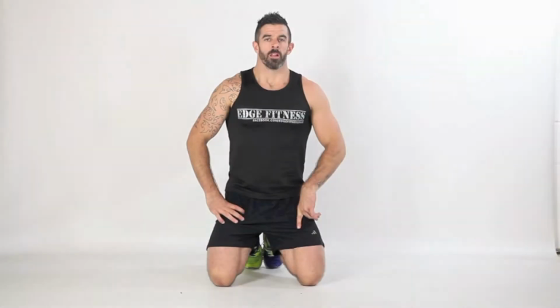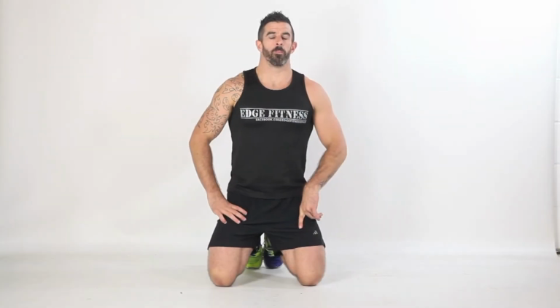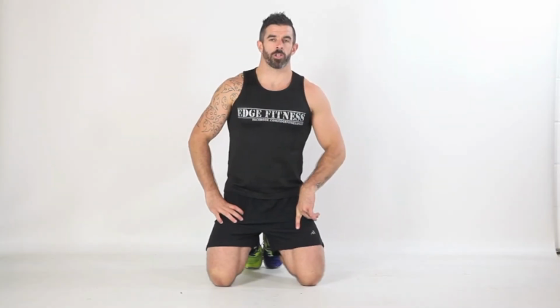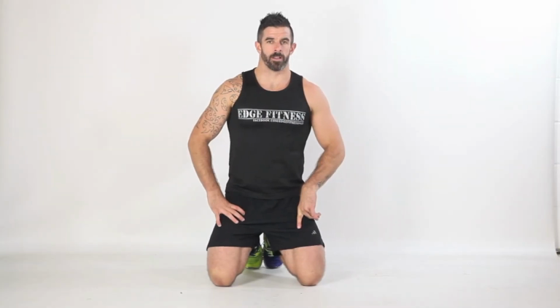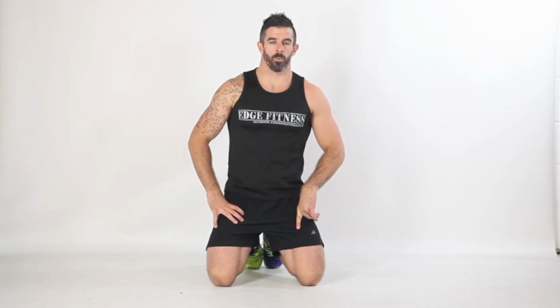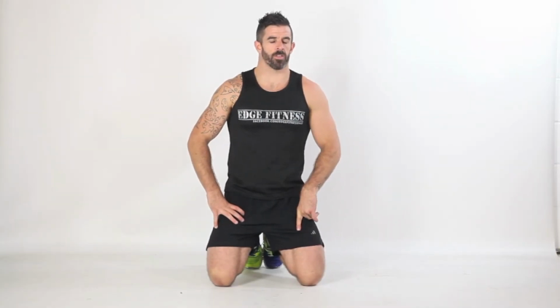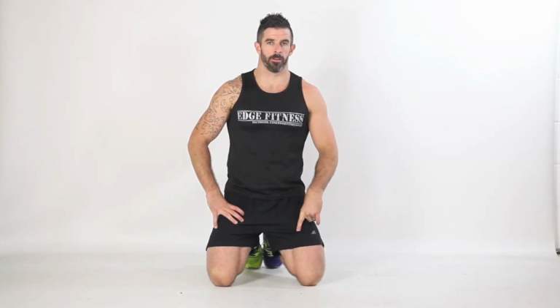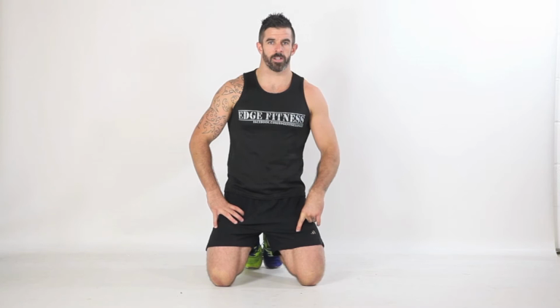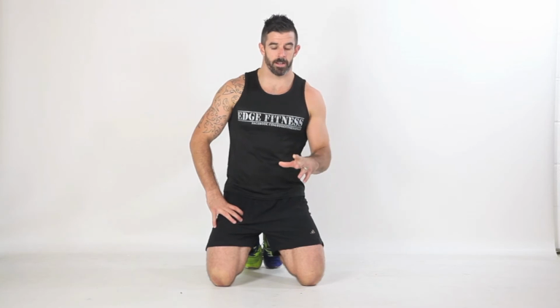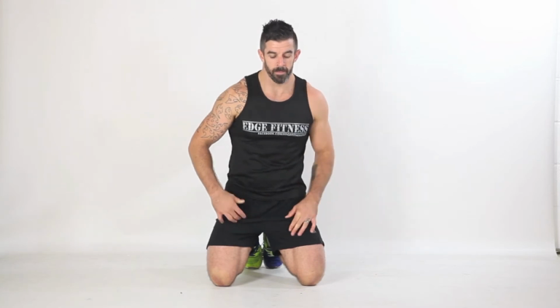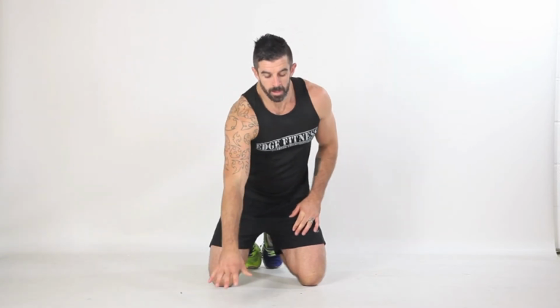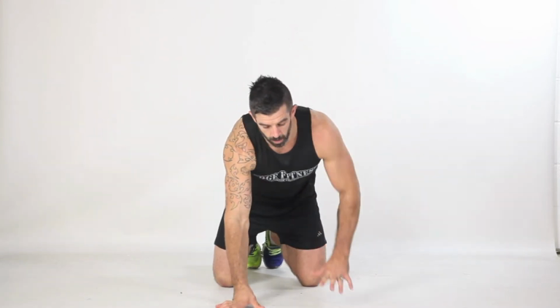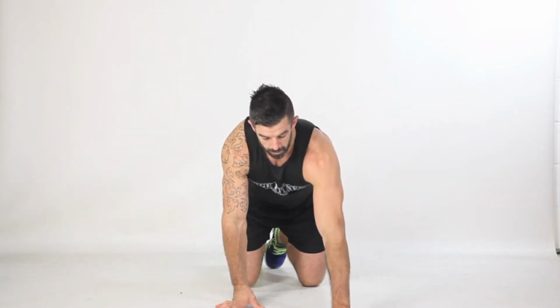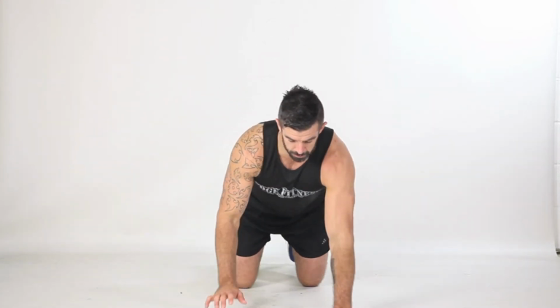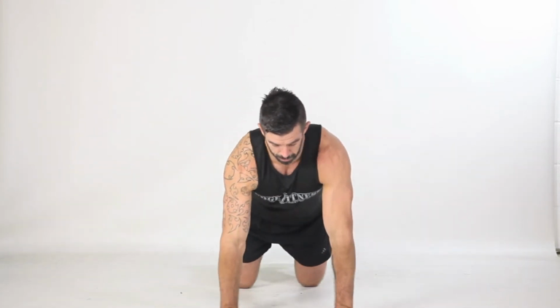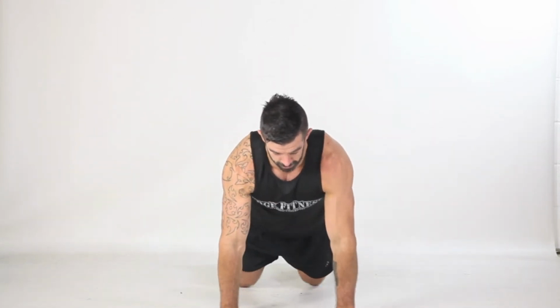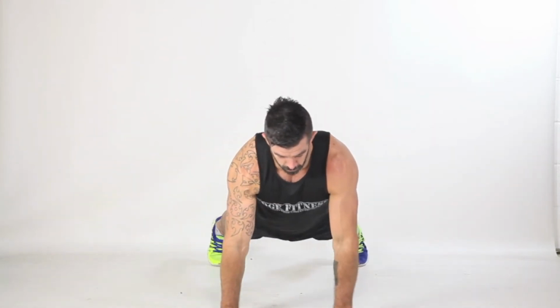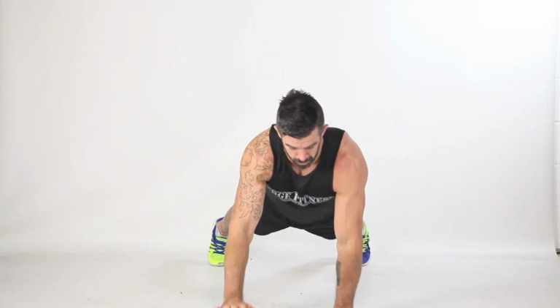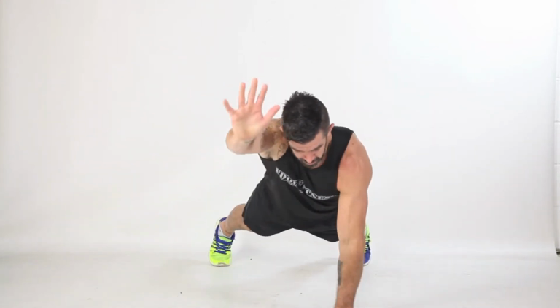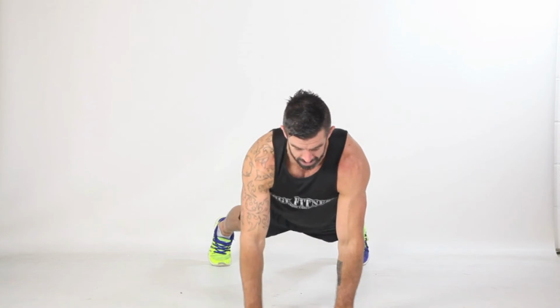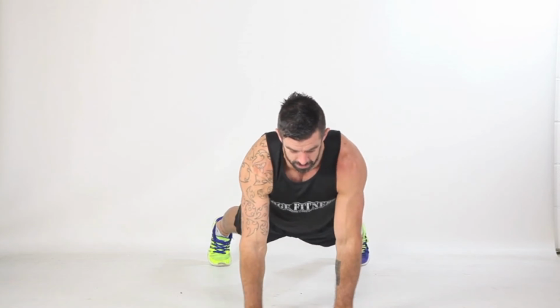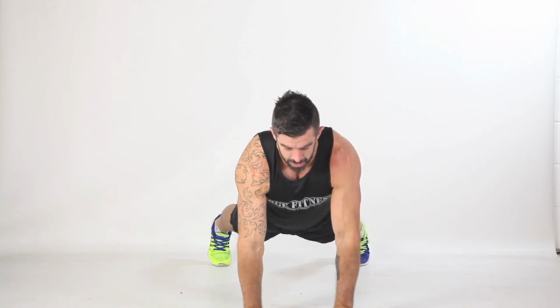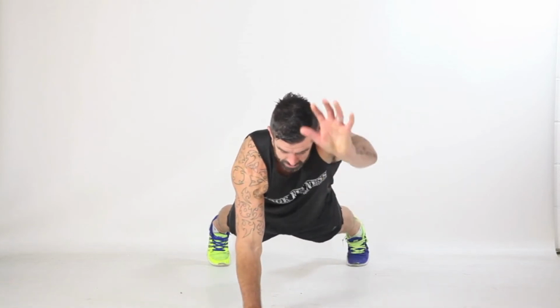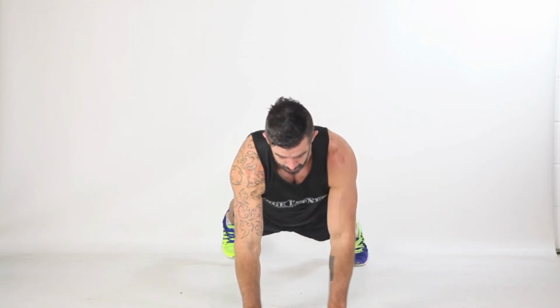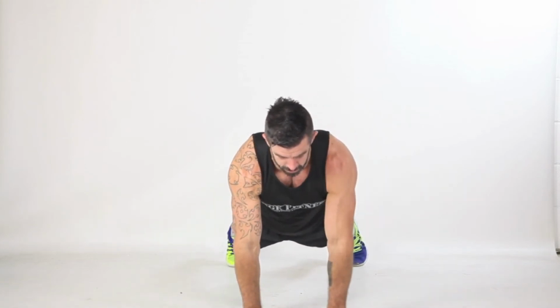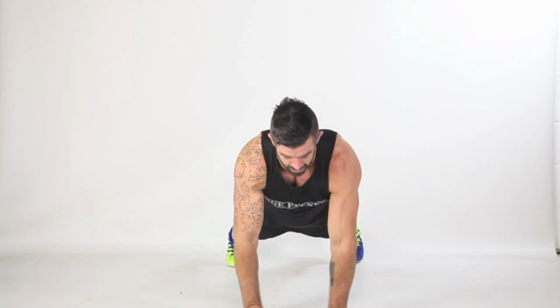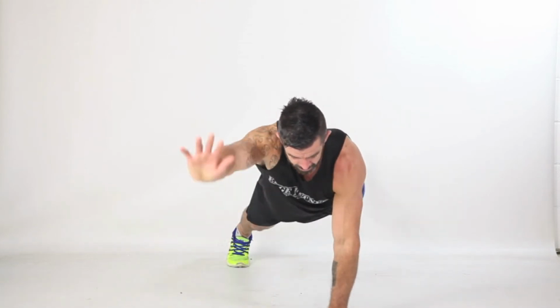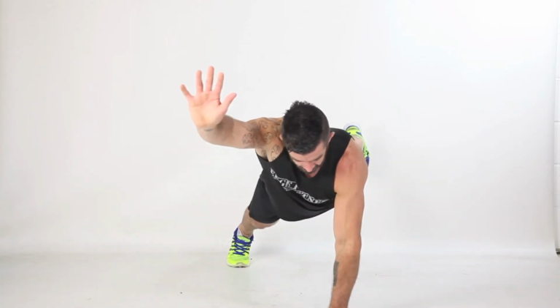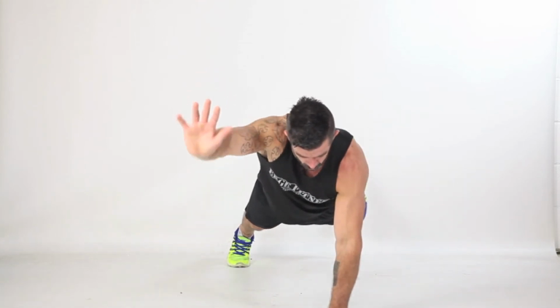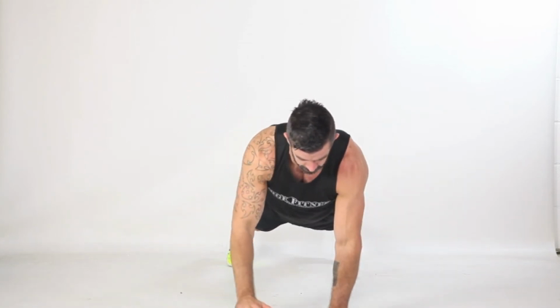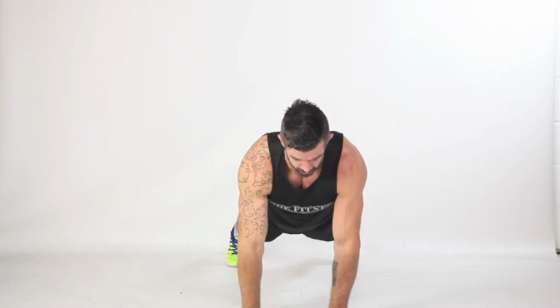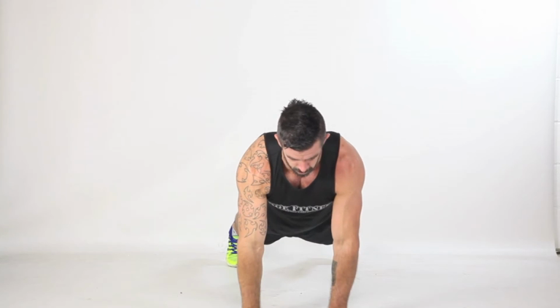Full plank supermans — we love a superhero! Similar to our plank reach out where we were just moving the hands, this time as you lift the hand, the opposite foot lifts as well.